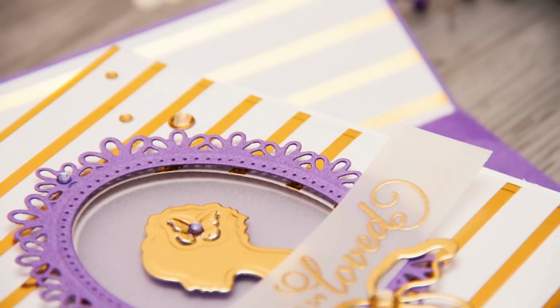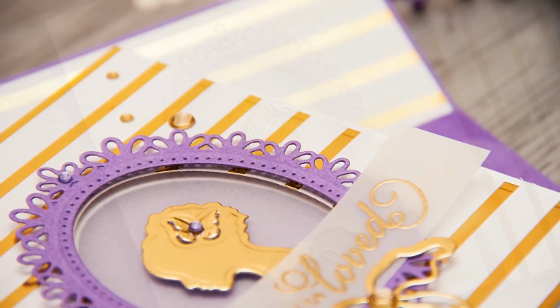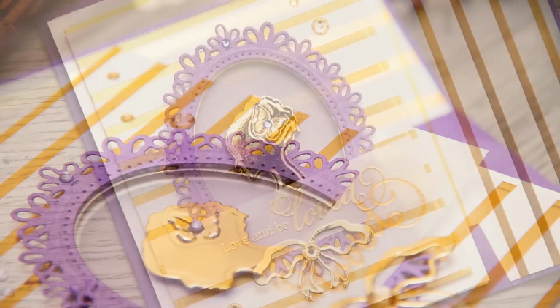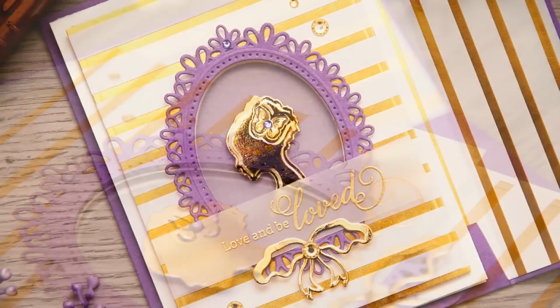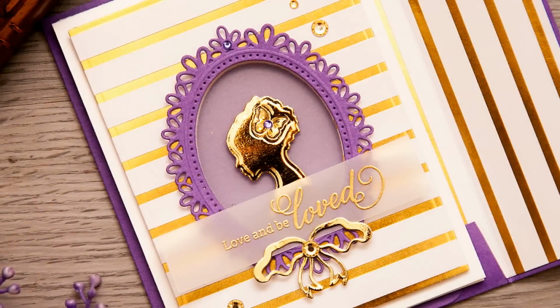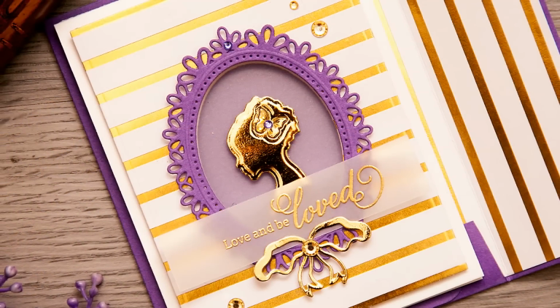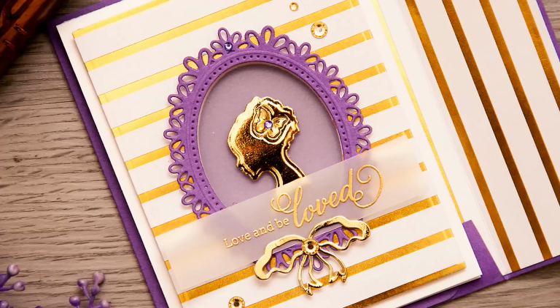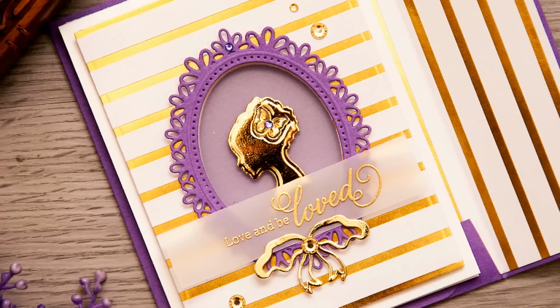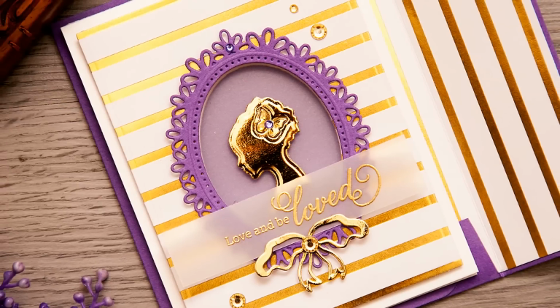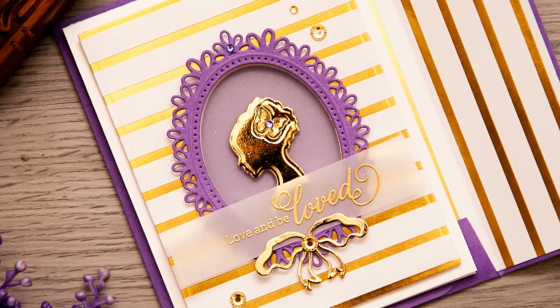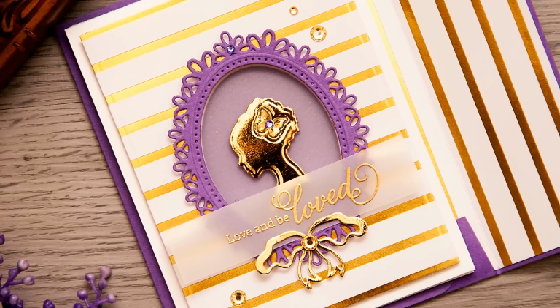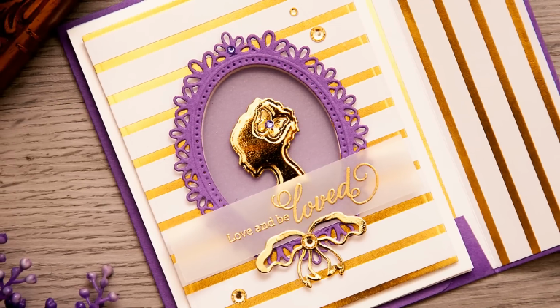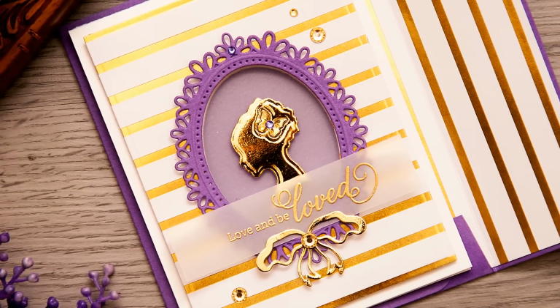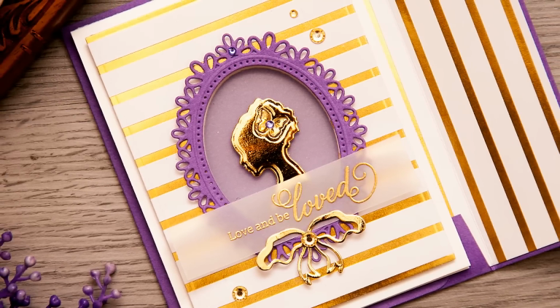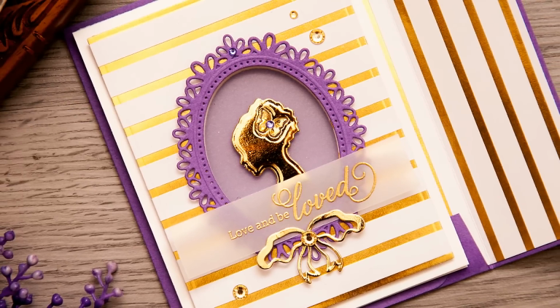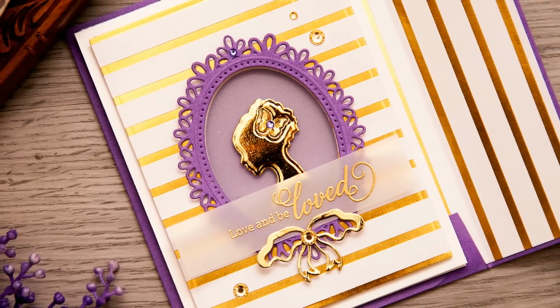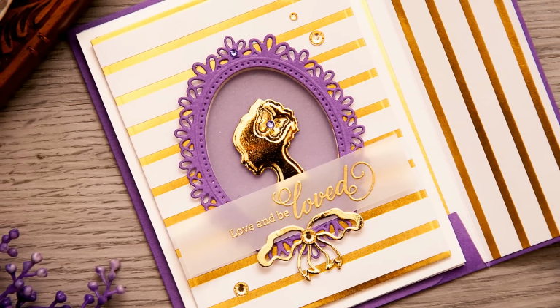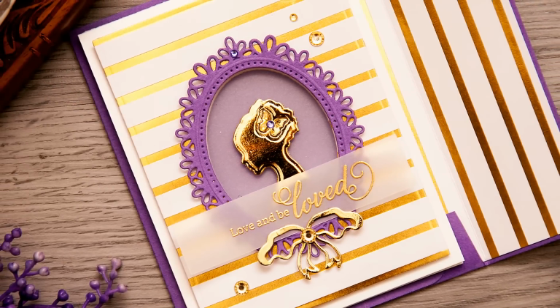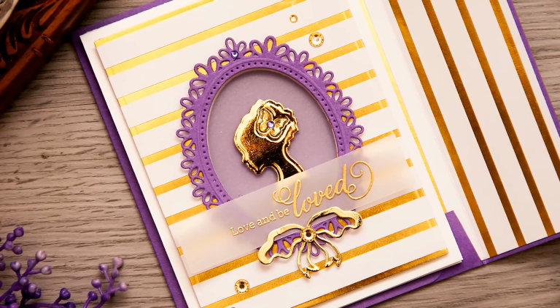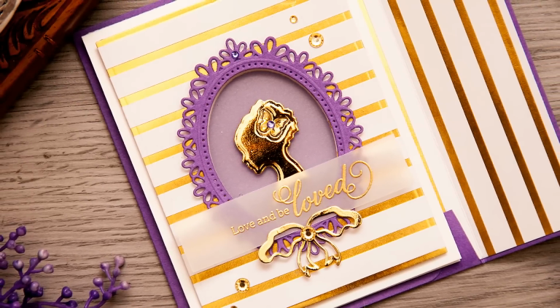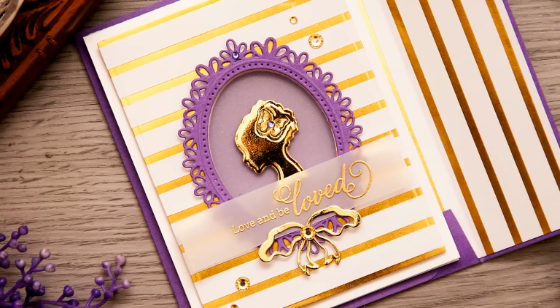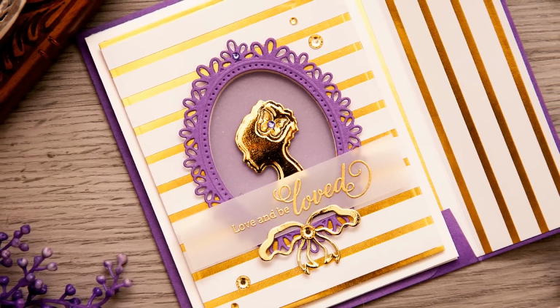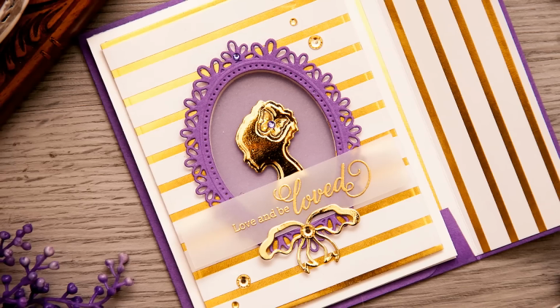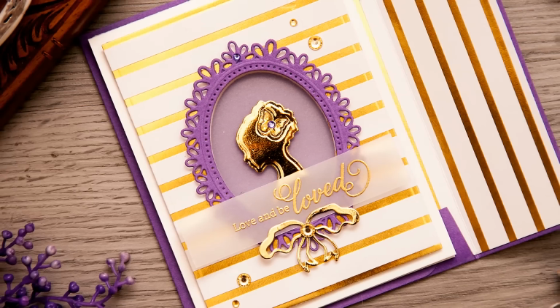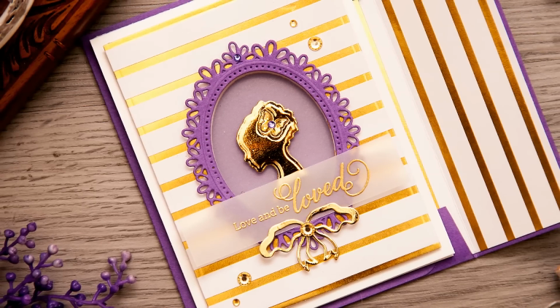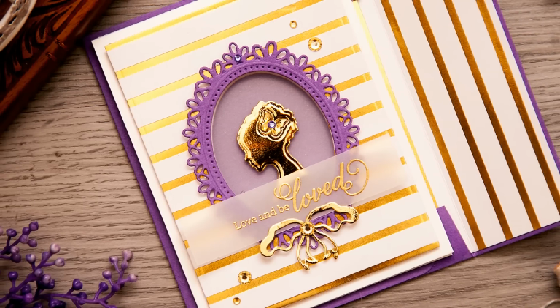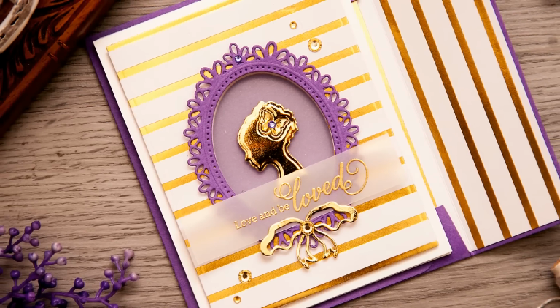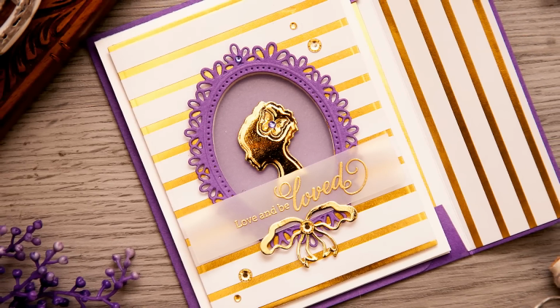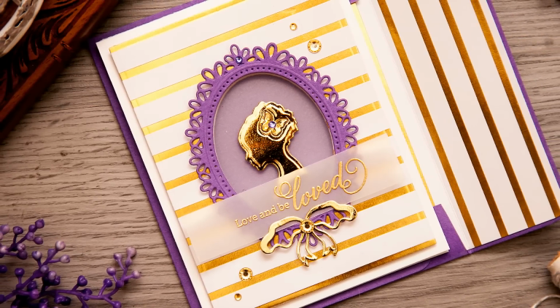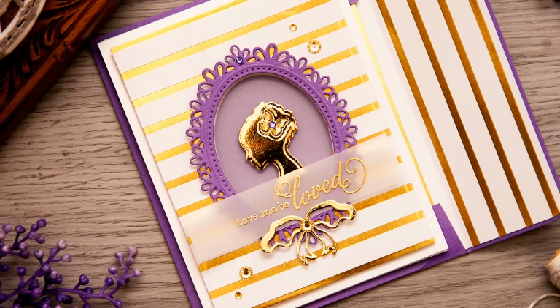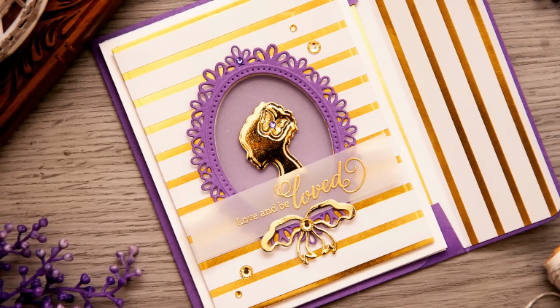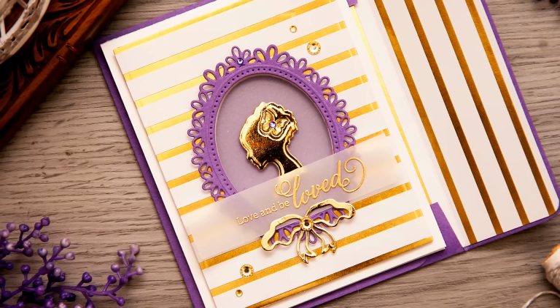So that finishes my project for today. Thank you for watching this video. If you have any questions please leave them in the comments section below, and be sure to subscribe to Spellbinders YouTube channel for more videos.